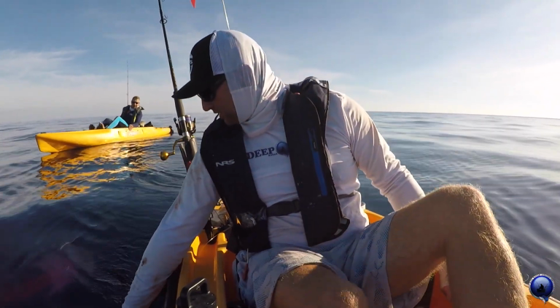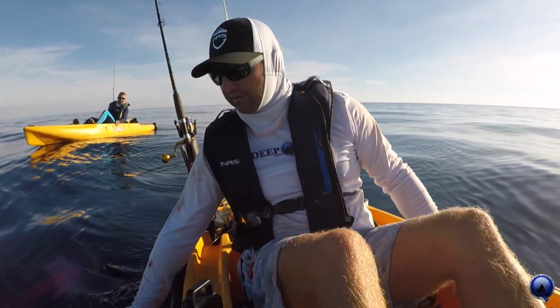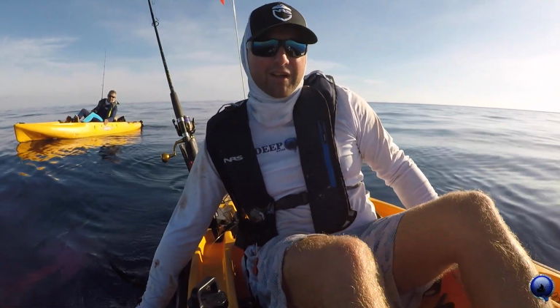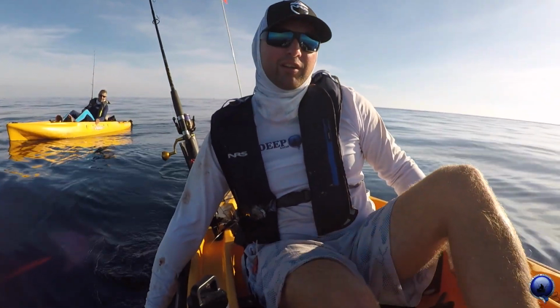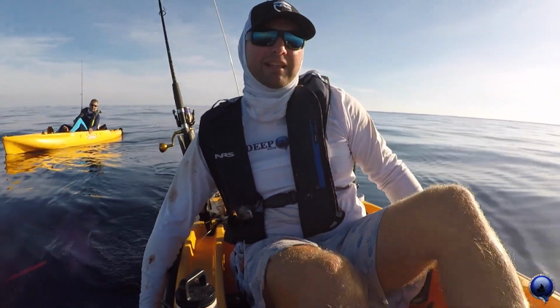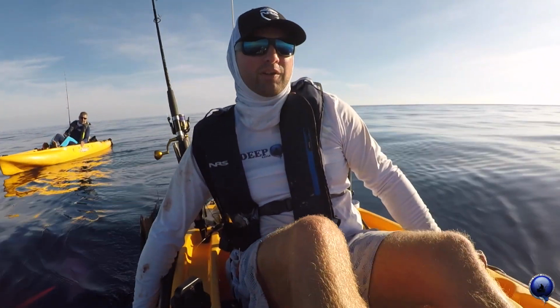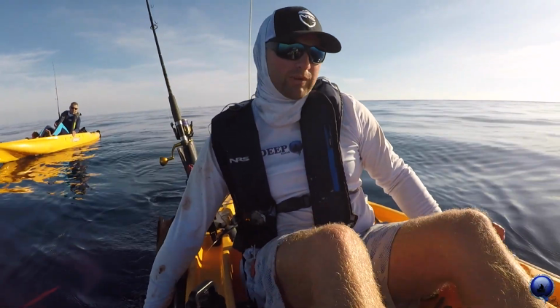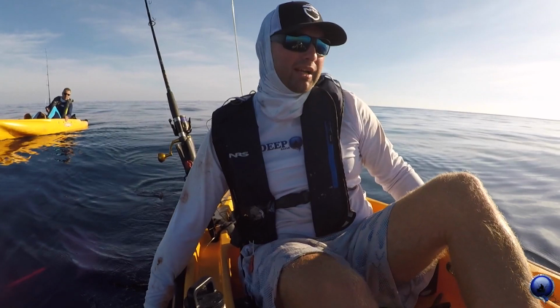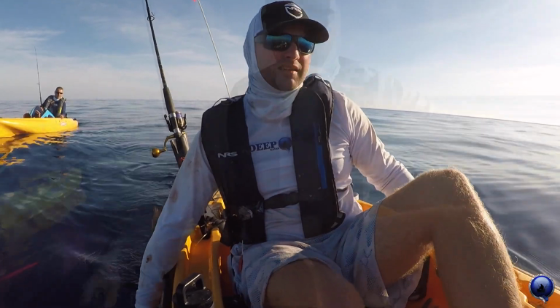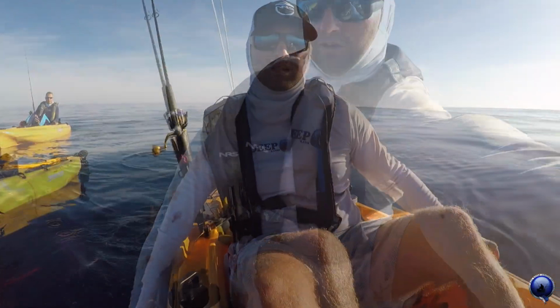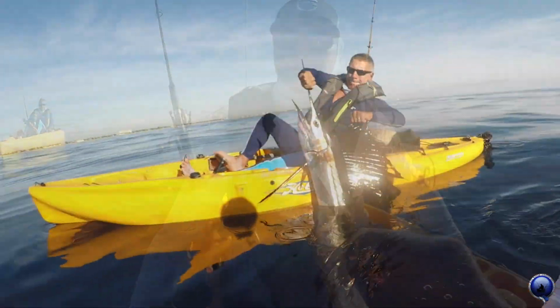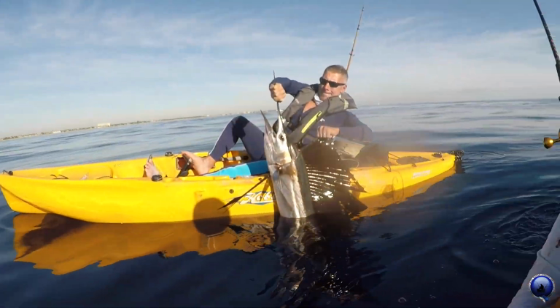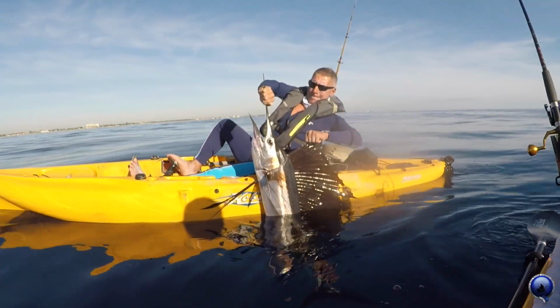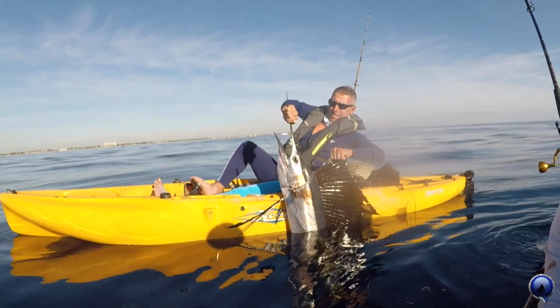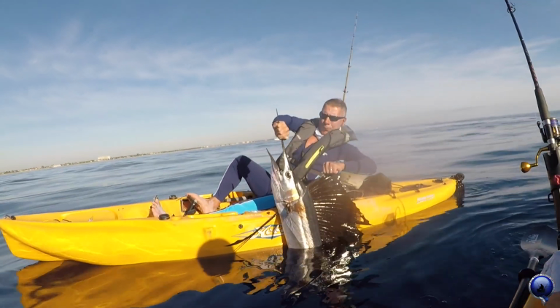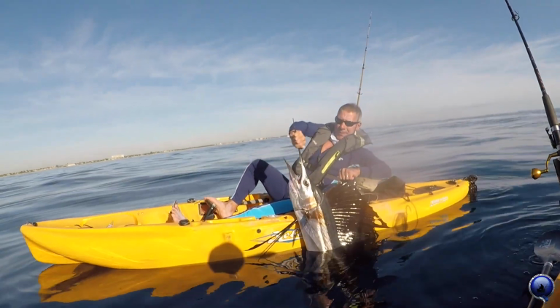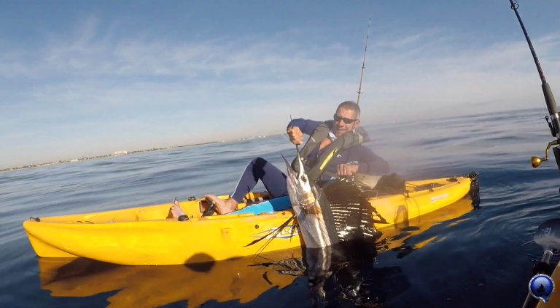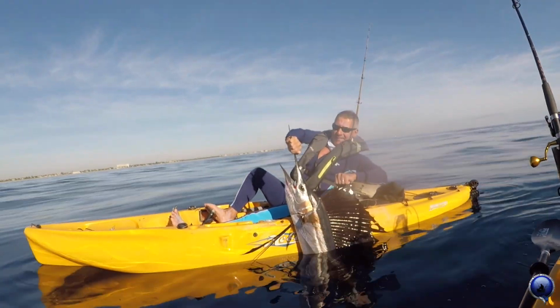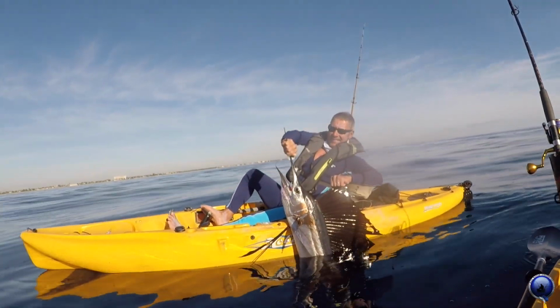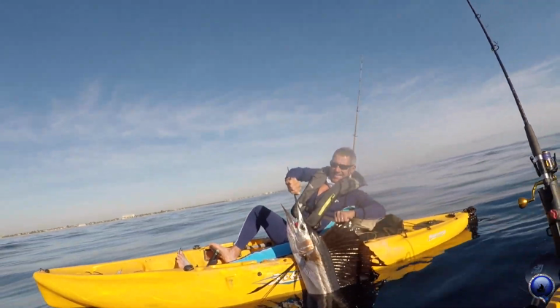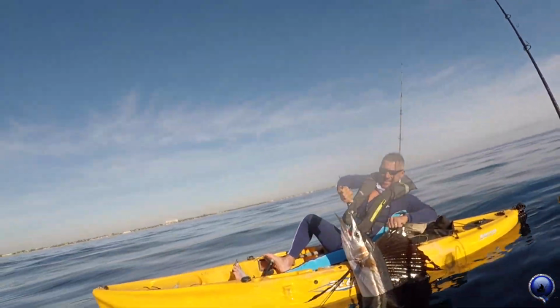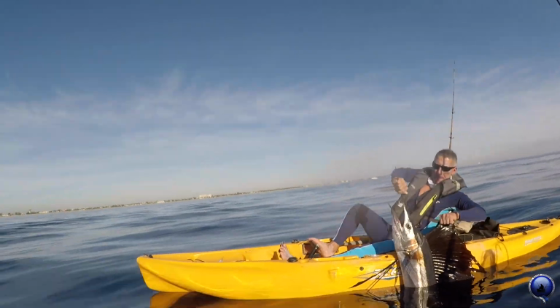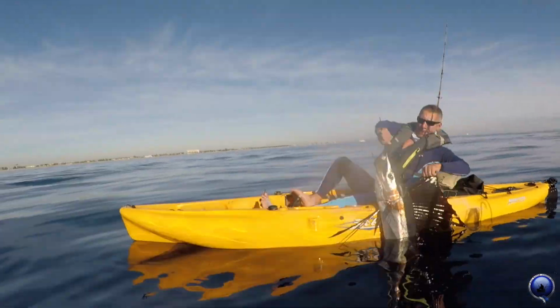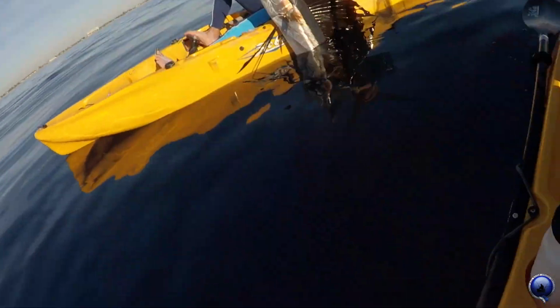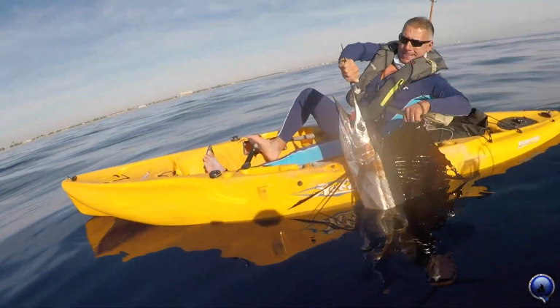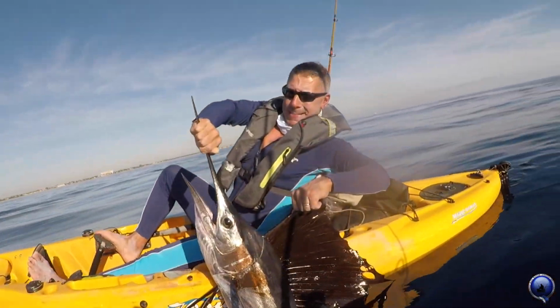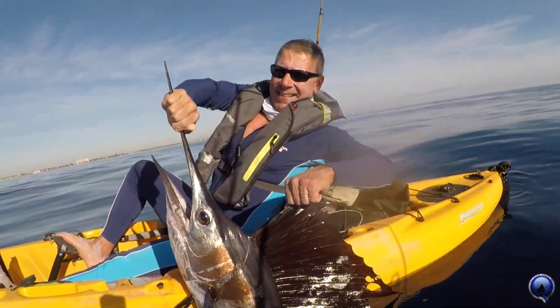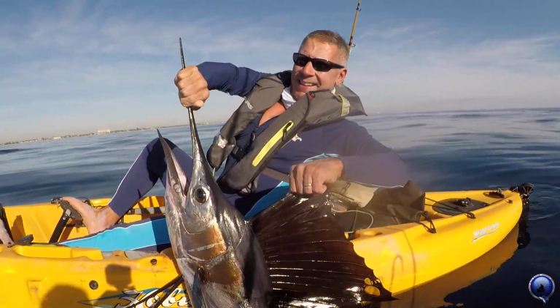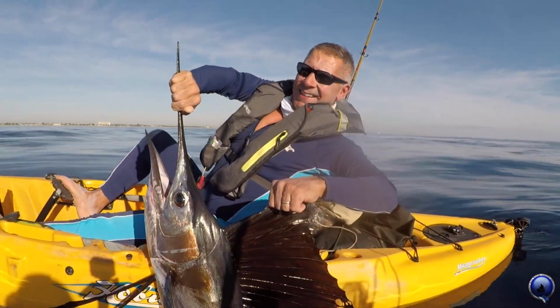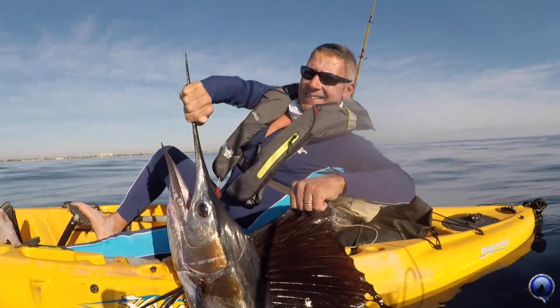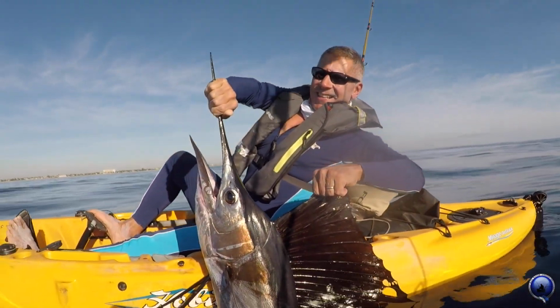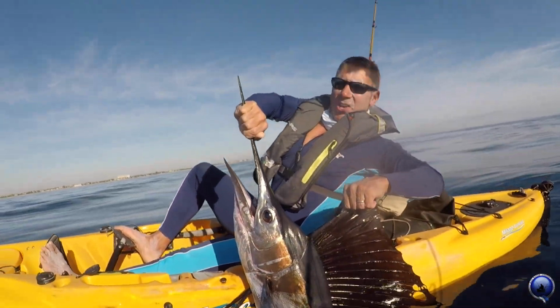We're going to revive her a little bit and then we're going to do some sweet pics. Beautiful sailfish for Frank — it's what we came for, it's what we wanted, it's what we accomplished. Woo!